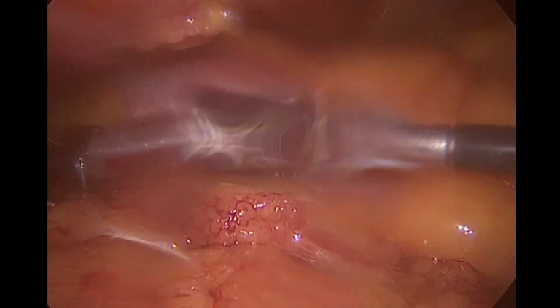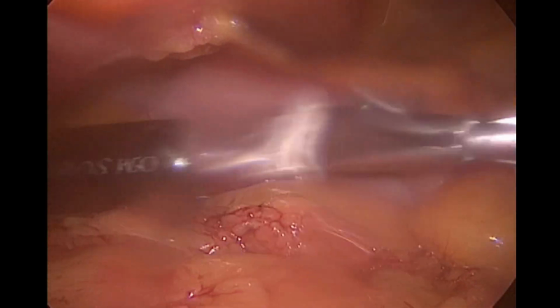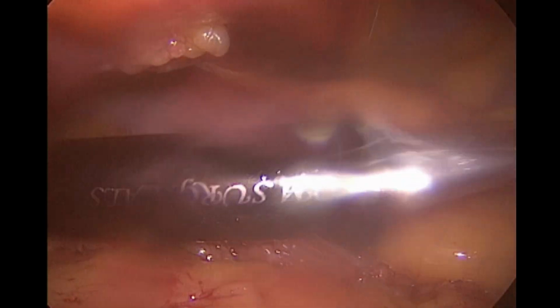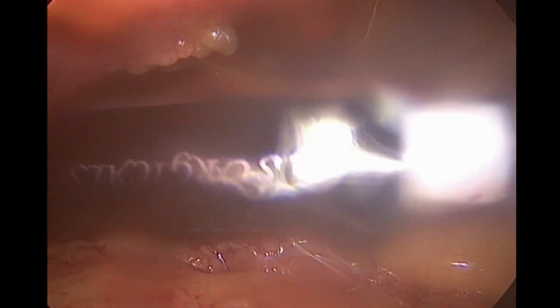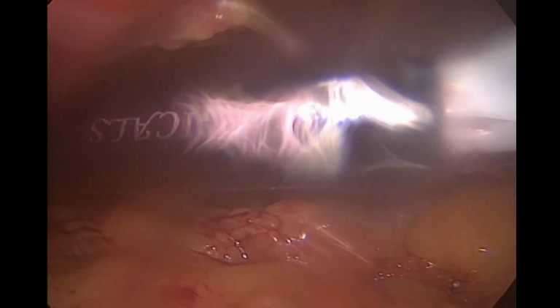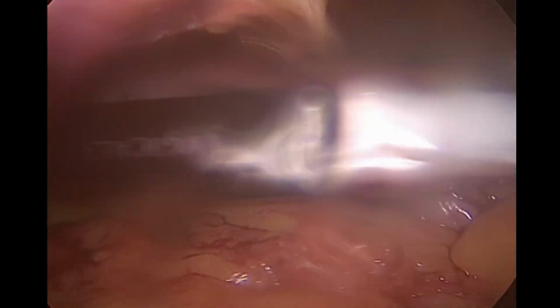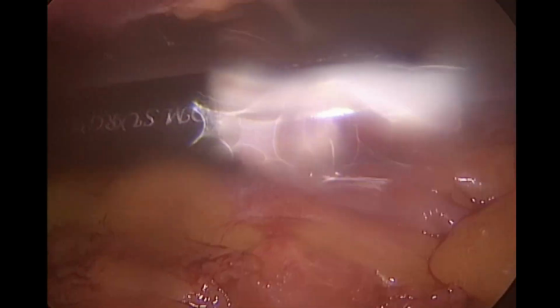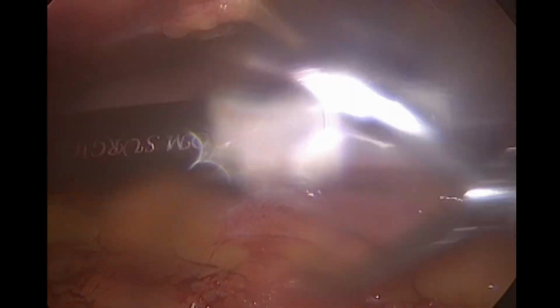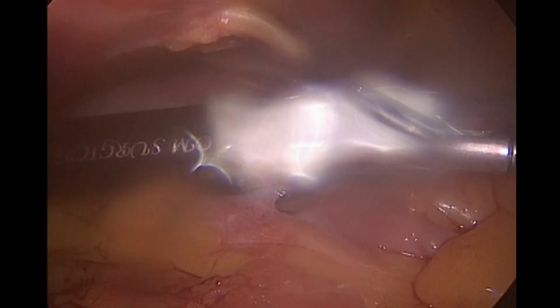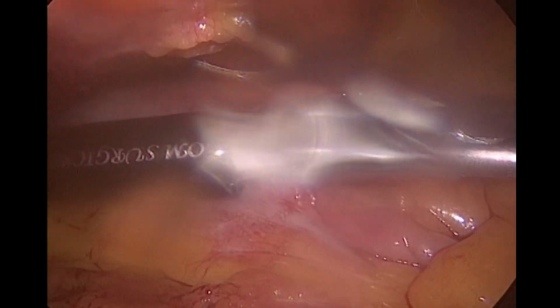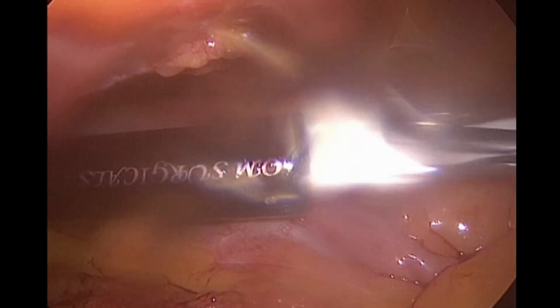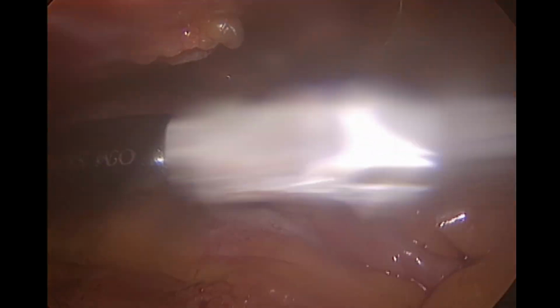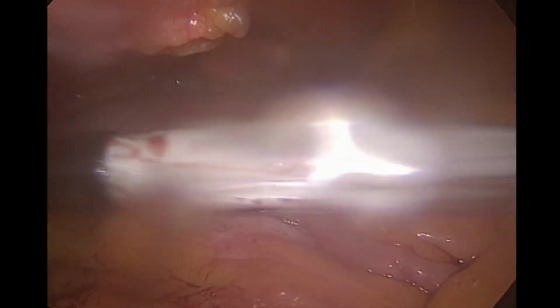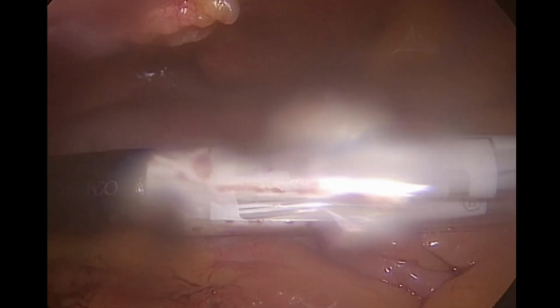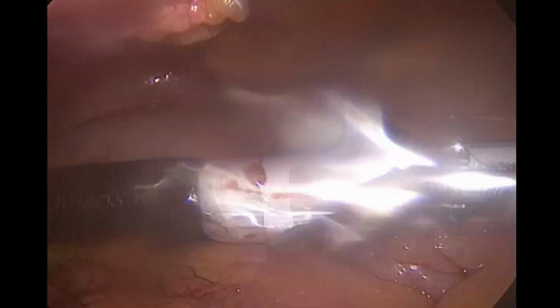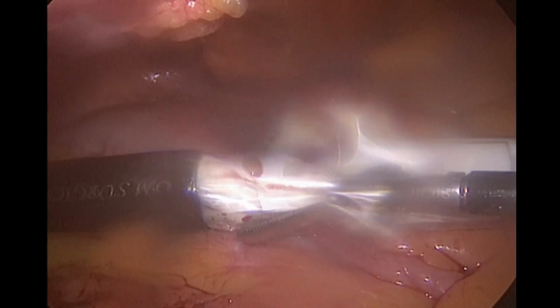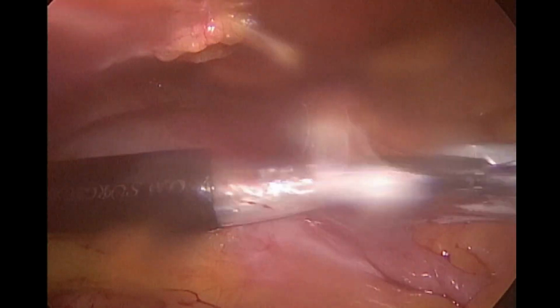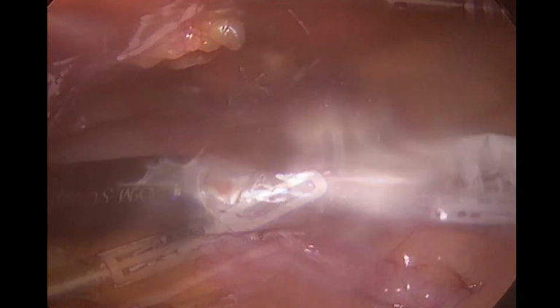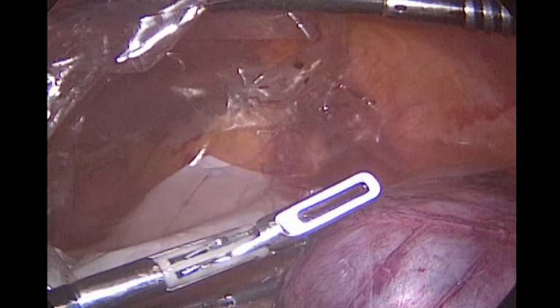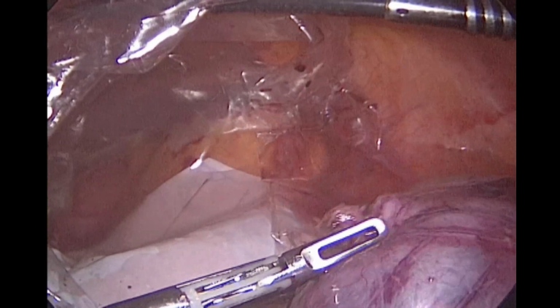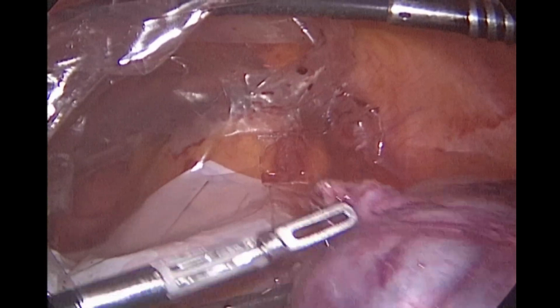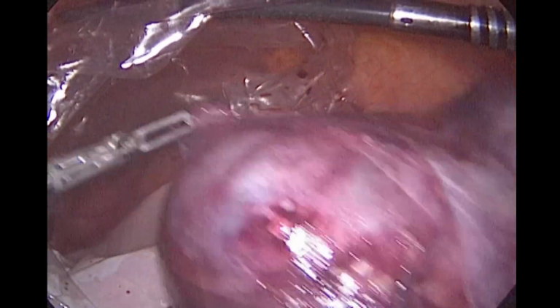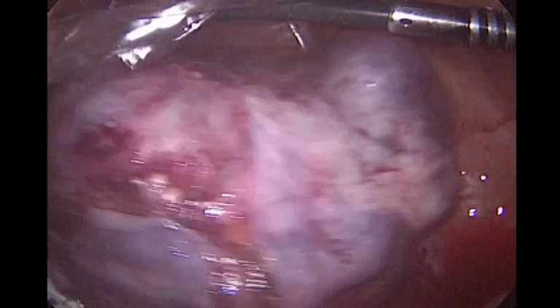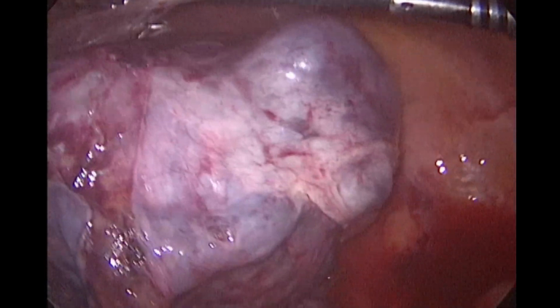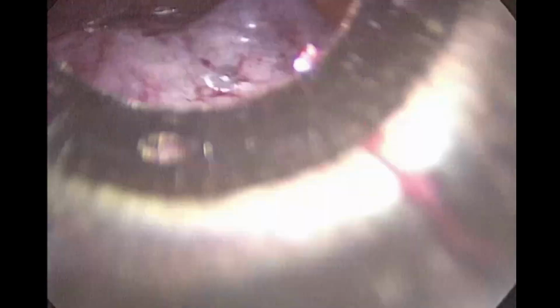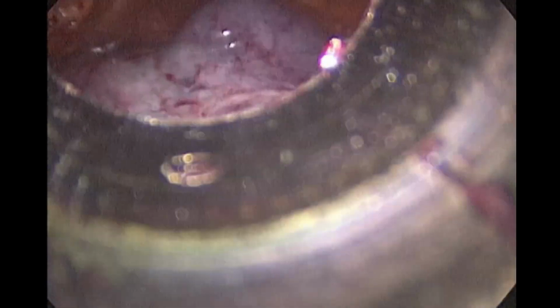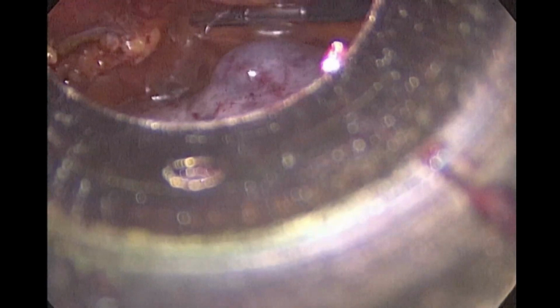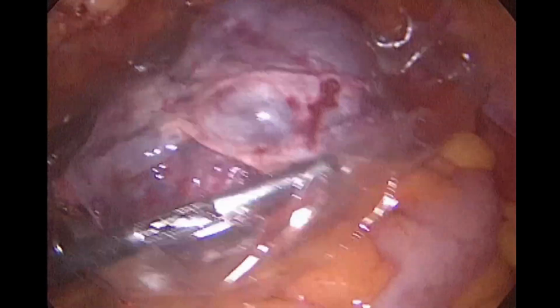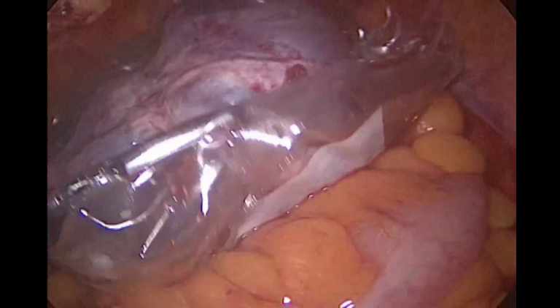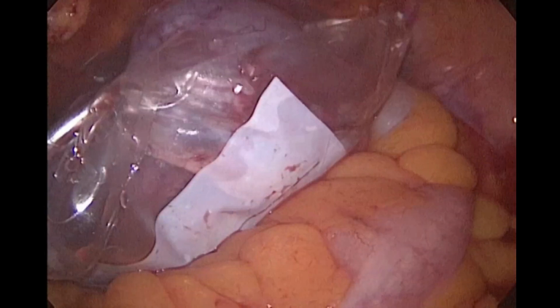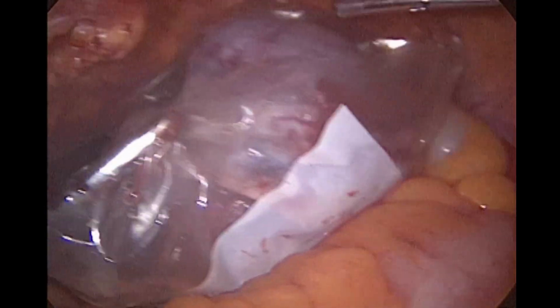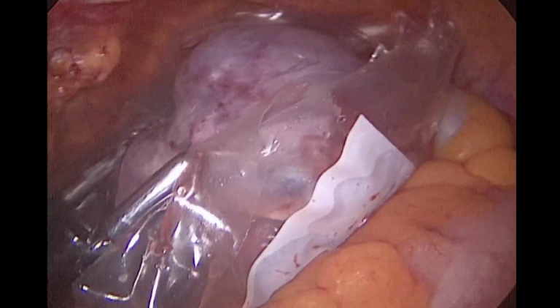Now we are introducing an endo bag inside, because our plan is to place the cyst inside the bag without puncturing it — meaning zero spill.